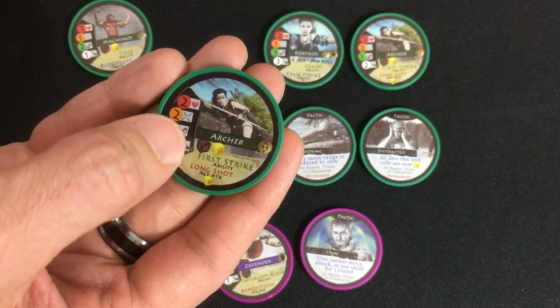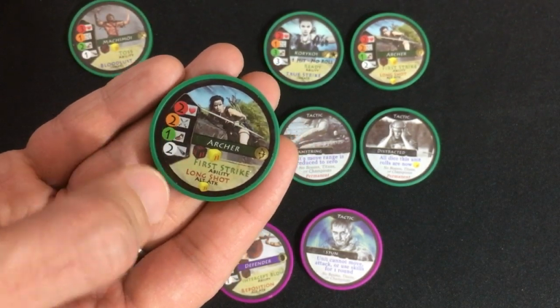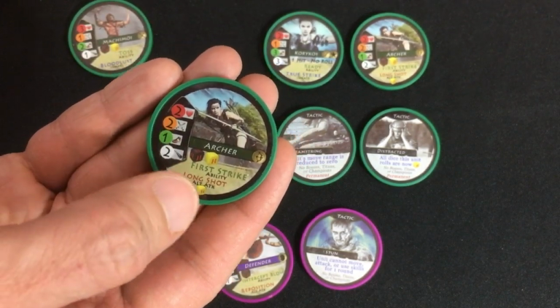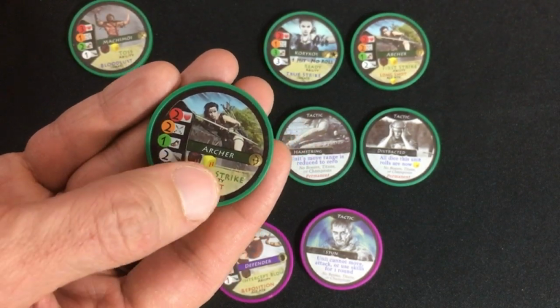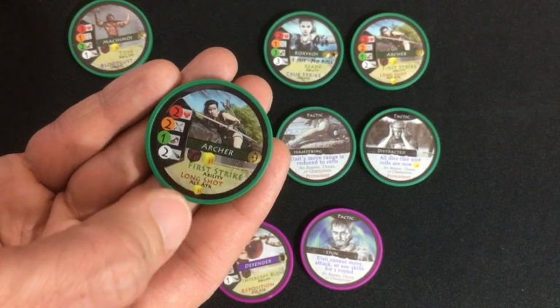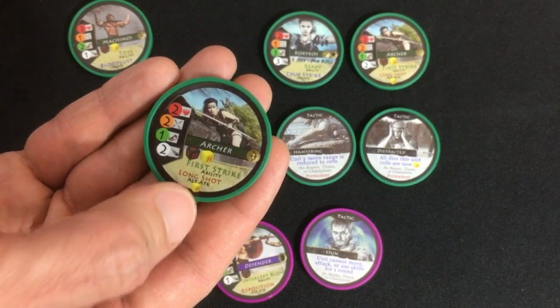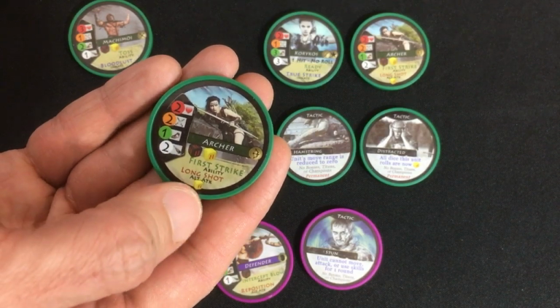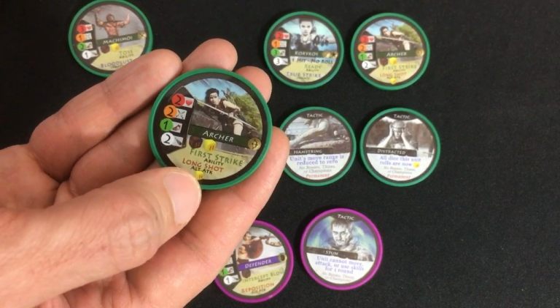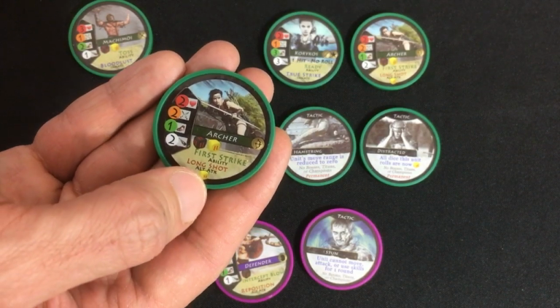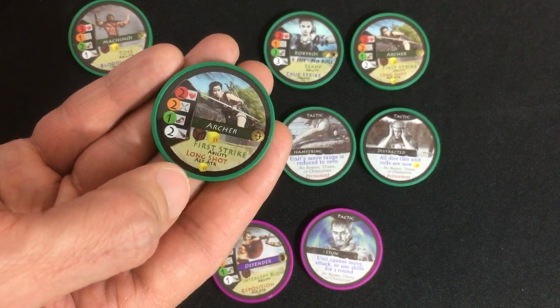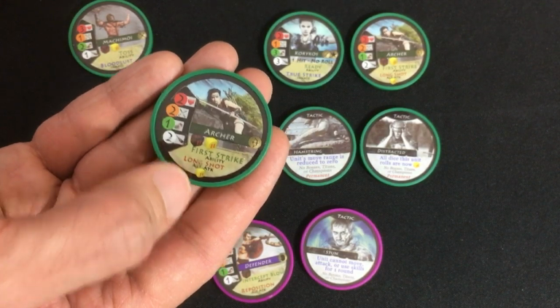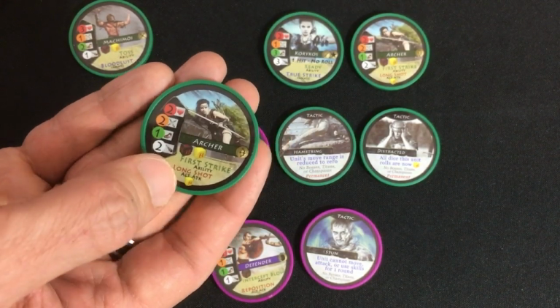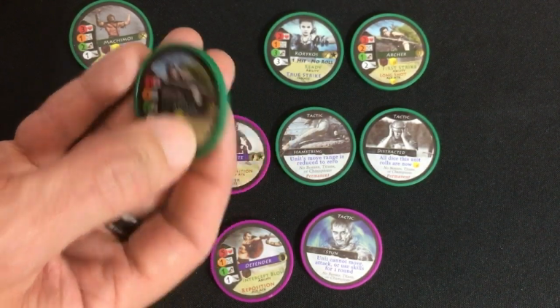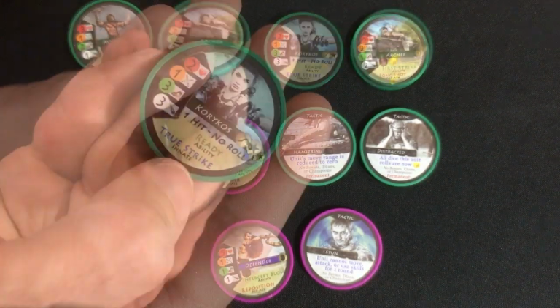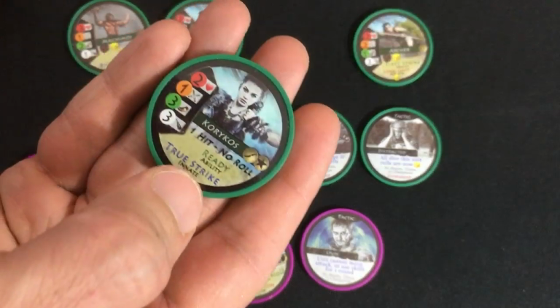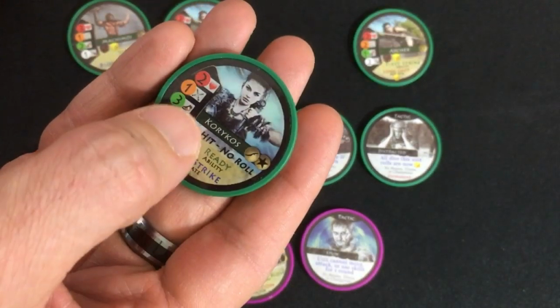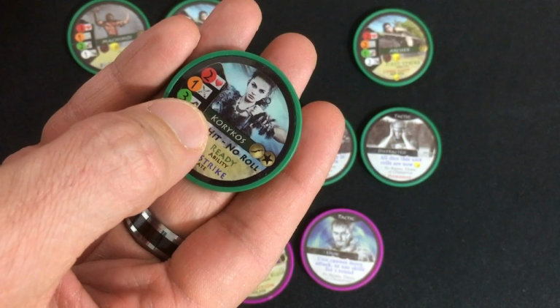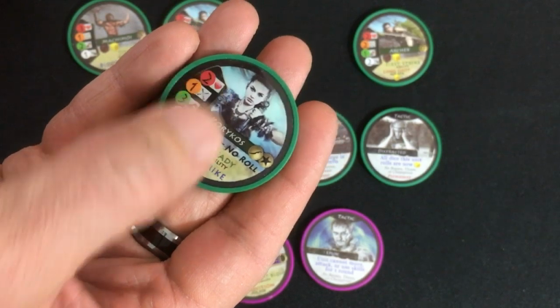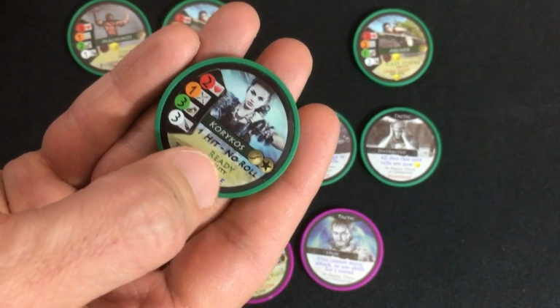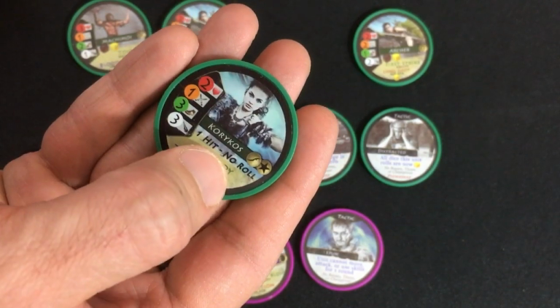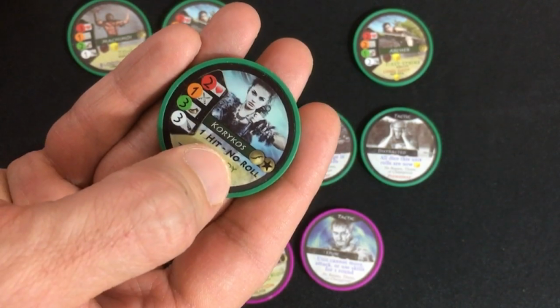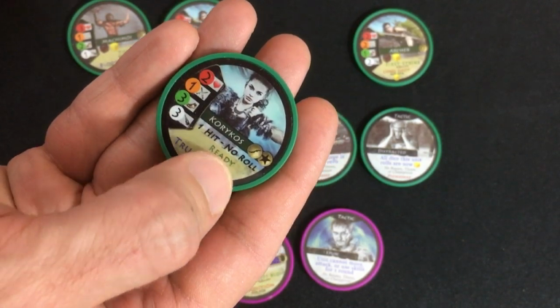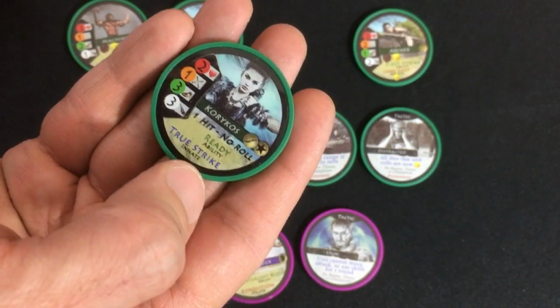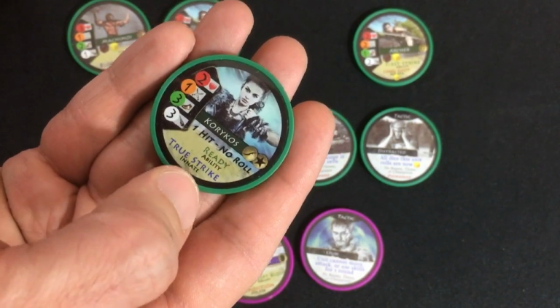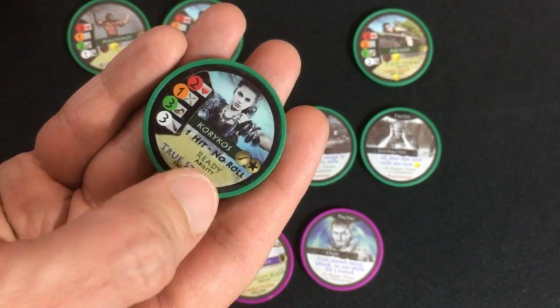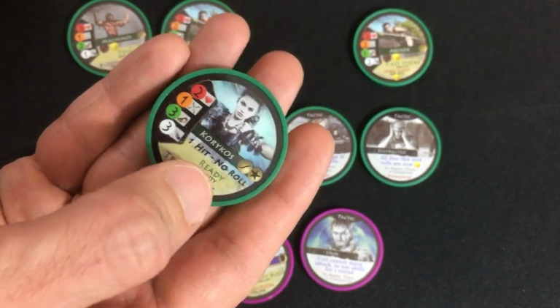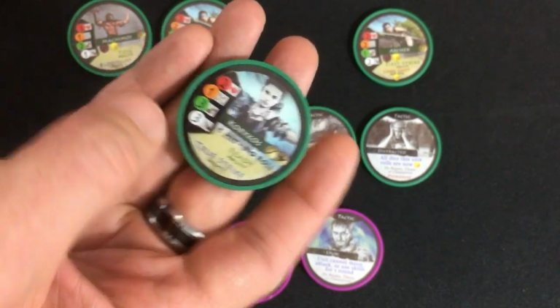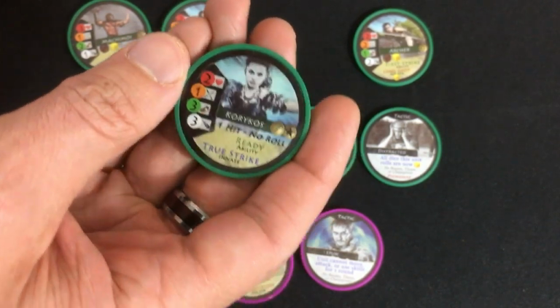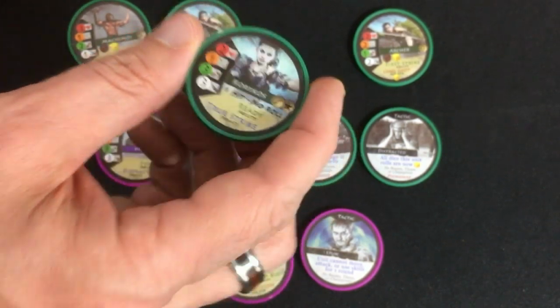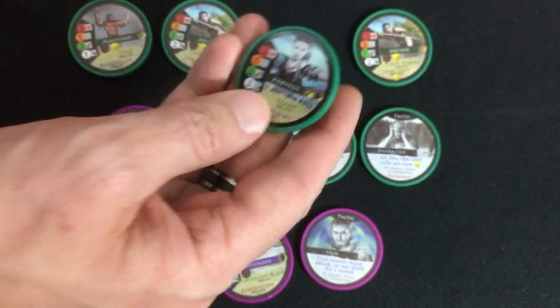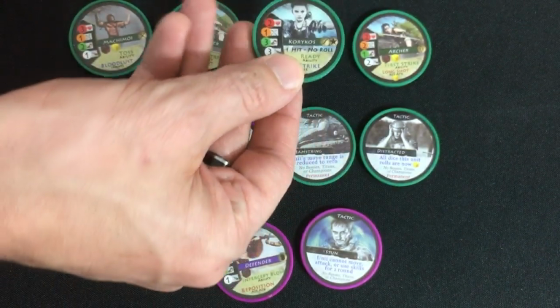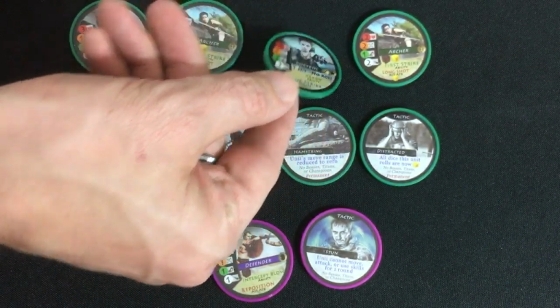And finally, Korakos: super fast but not much life. She does an automatic hit without a roll and can move faster when she comes onto the board.